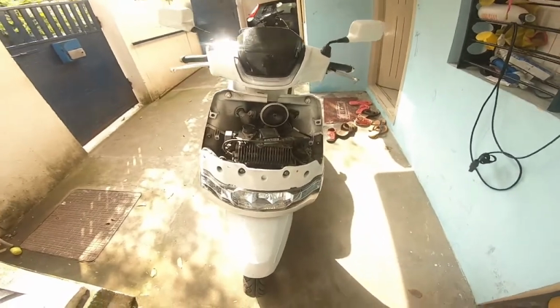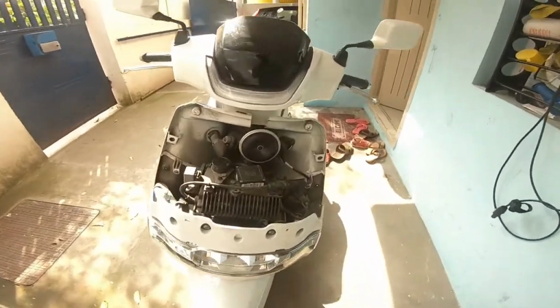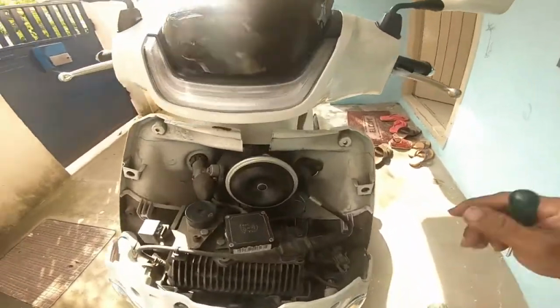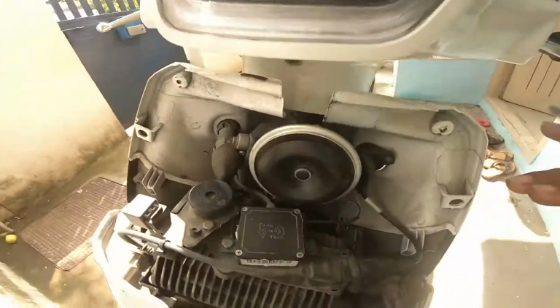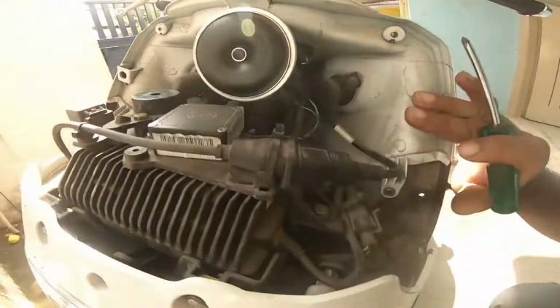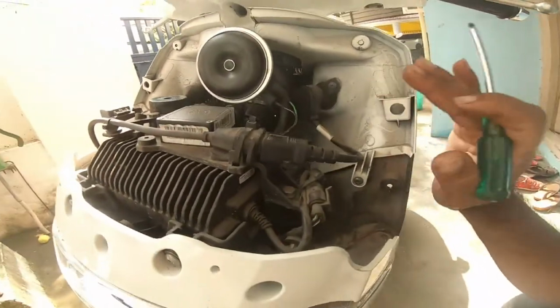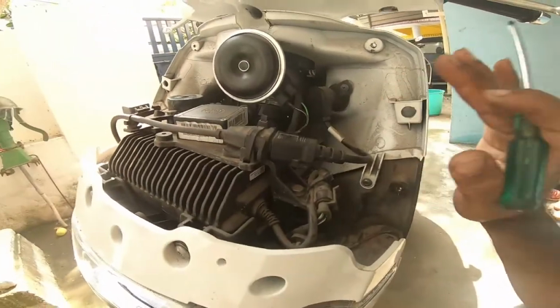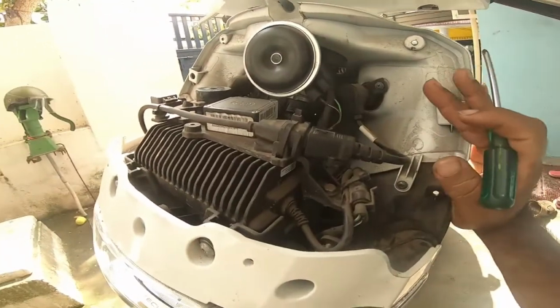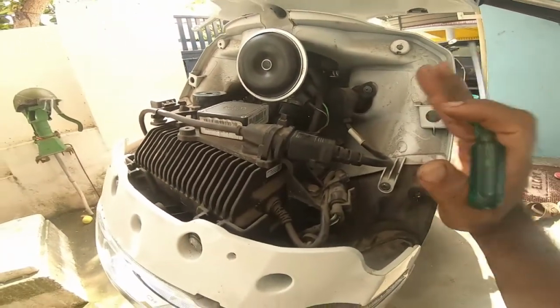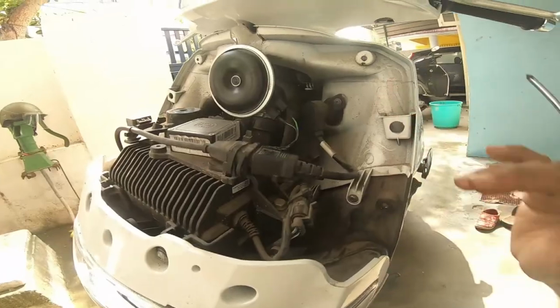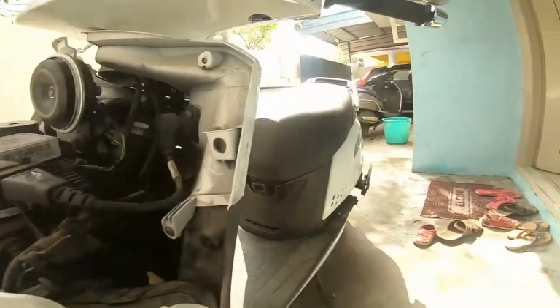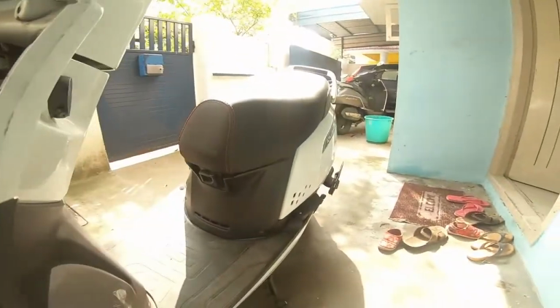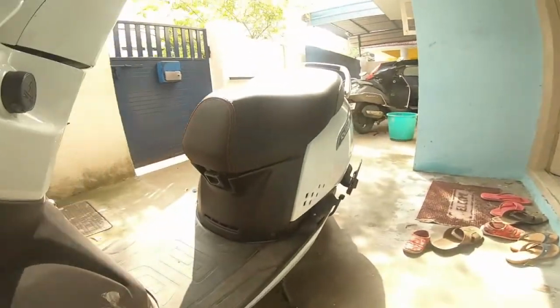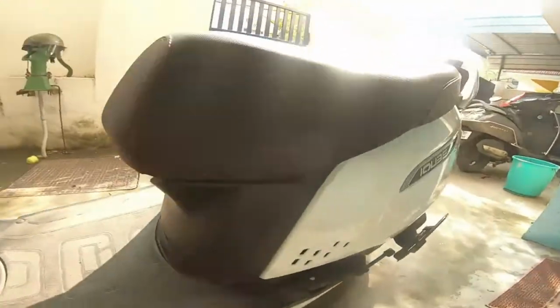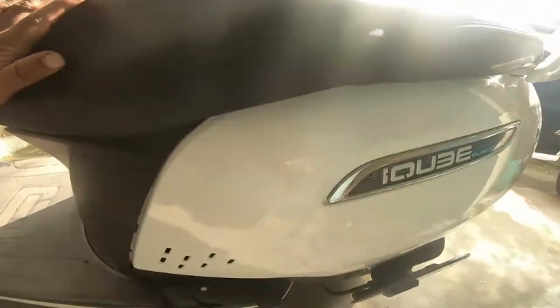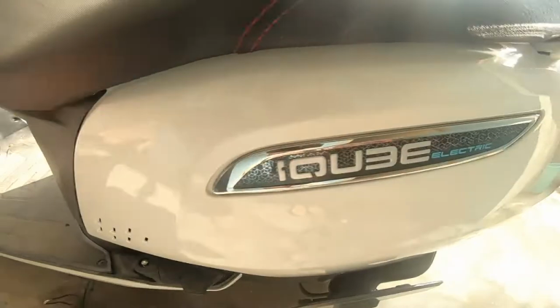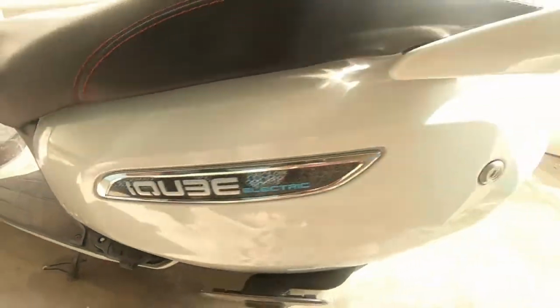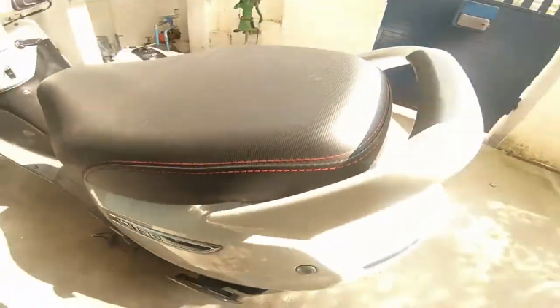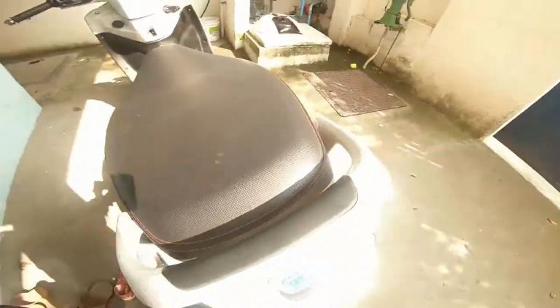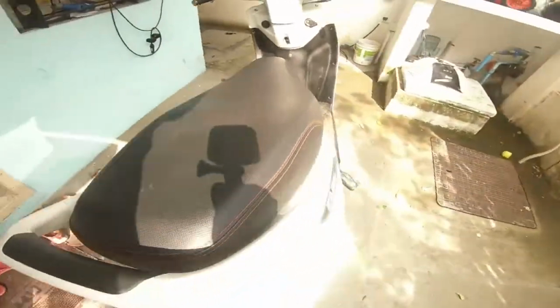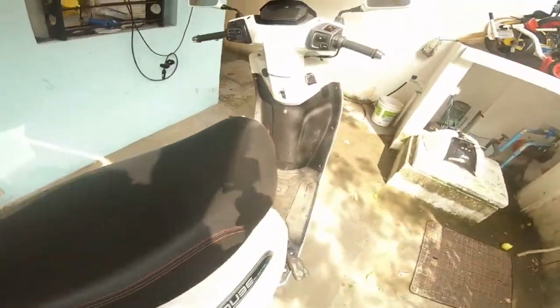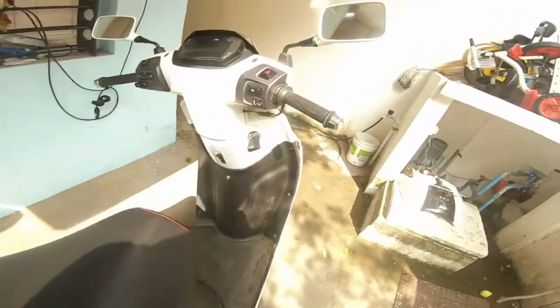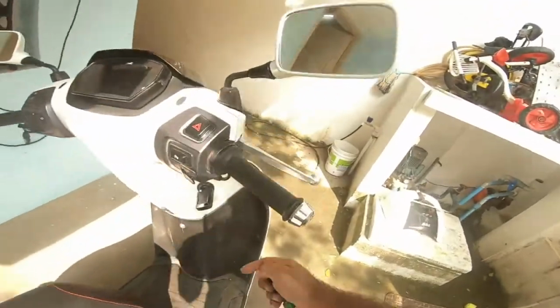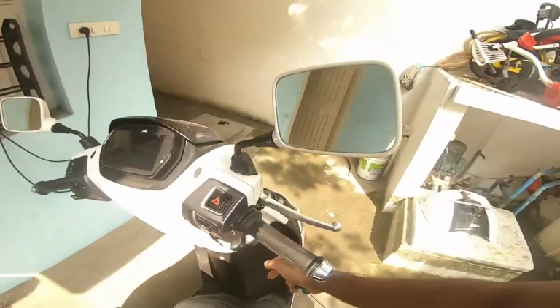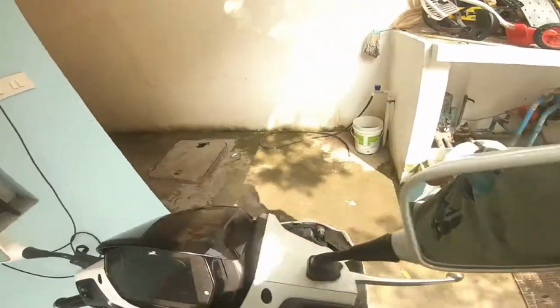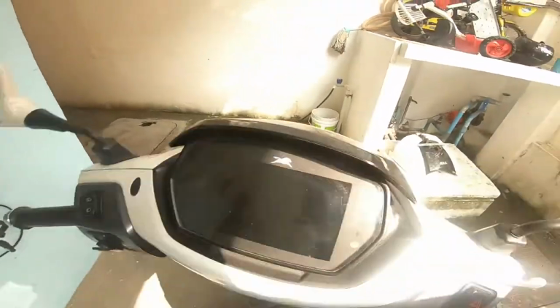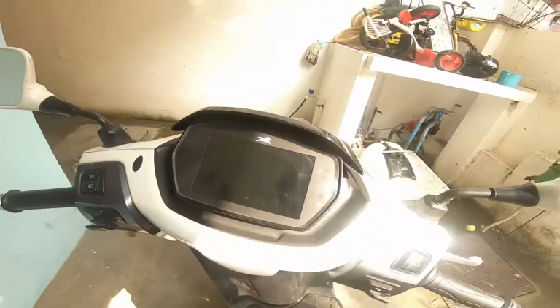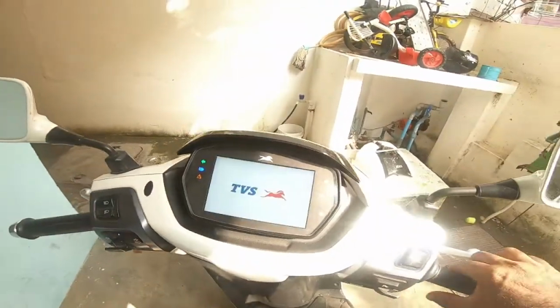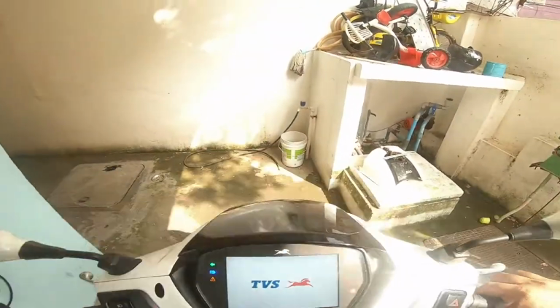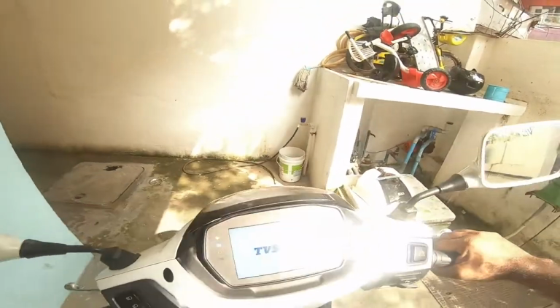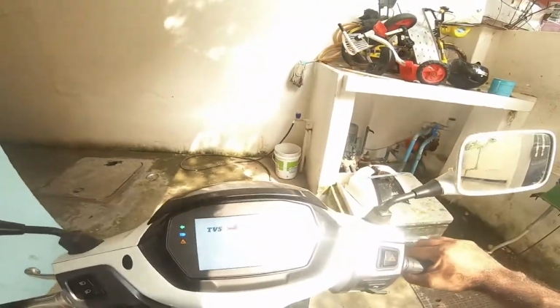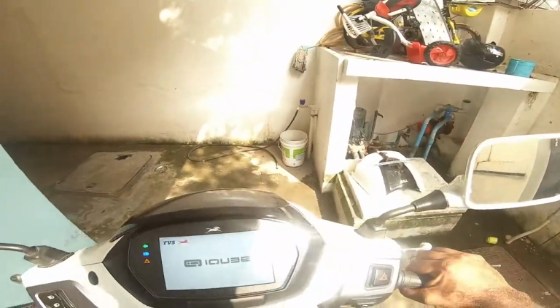So this is how you fix your close throttle error in your TVS iCube. Now if you turn it on, you will not have the close throttle error.